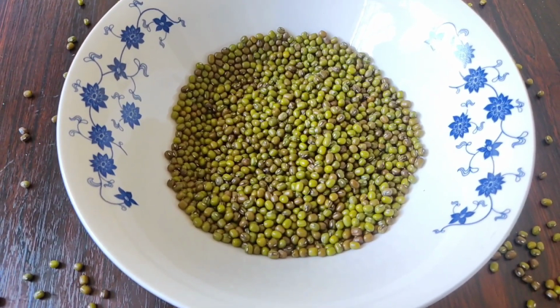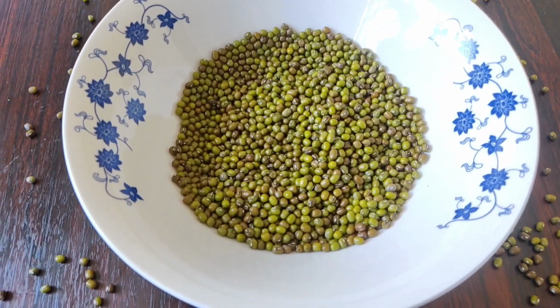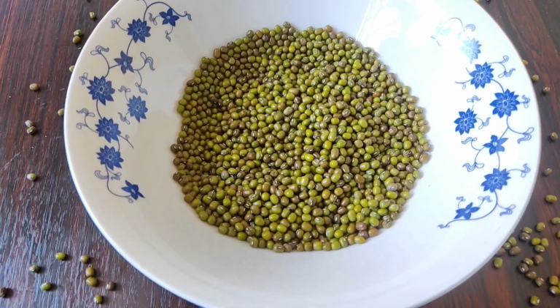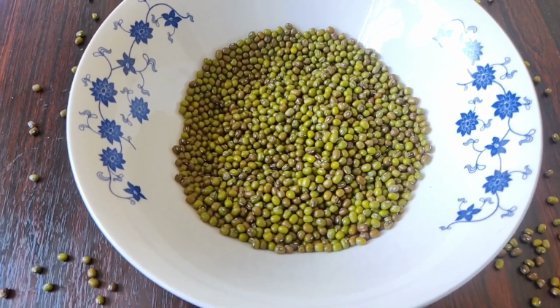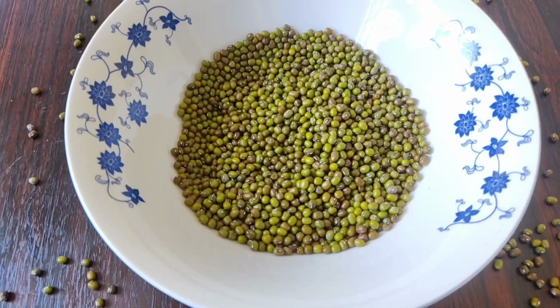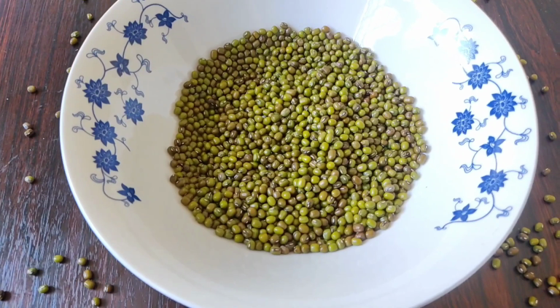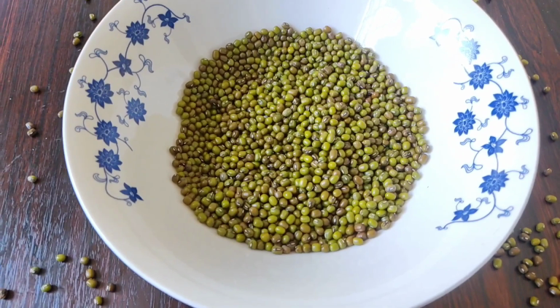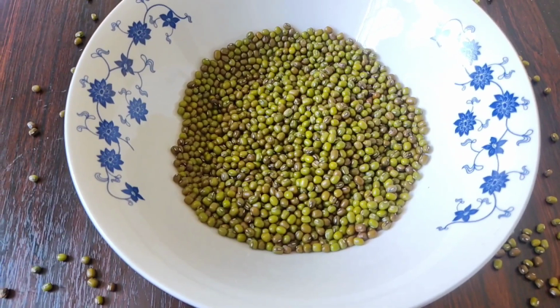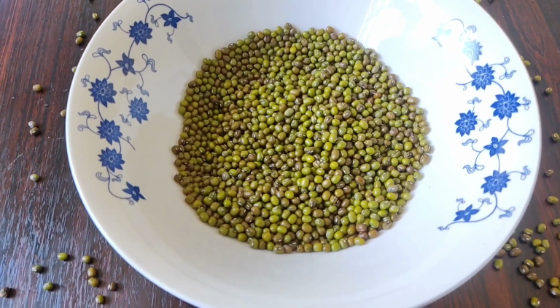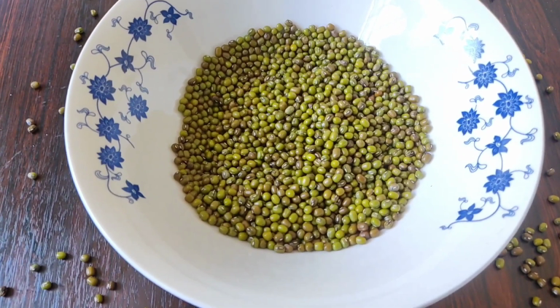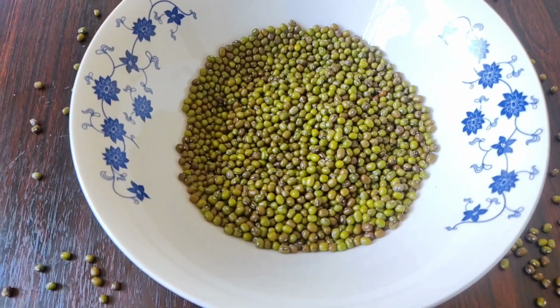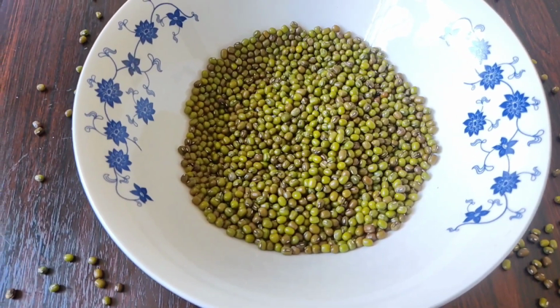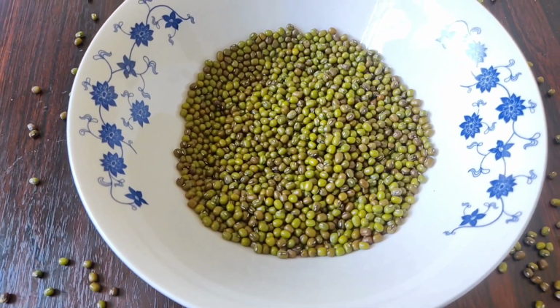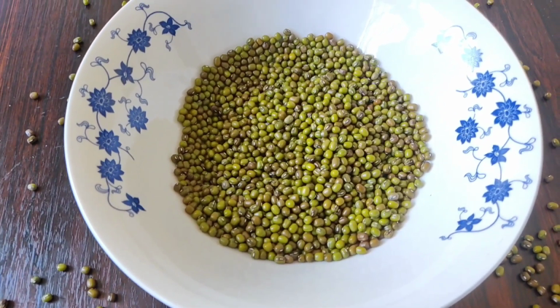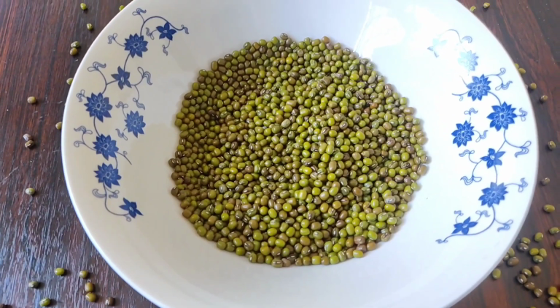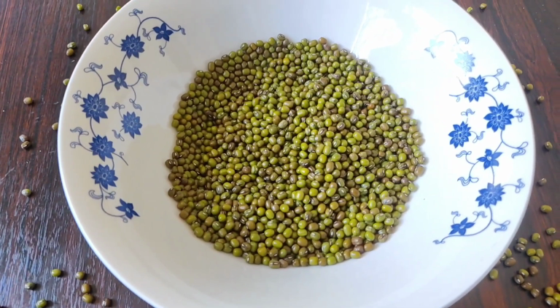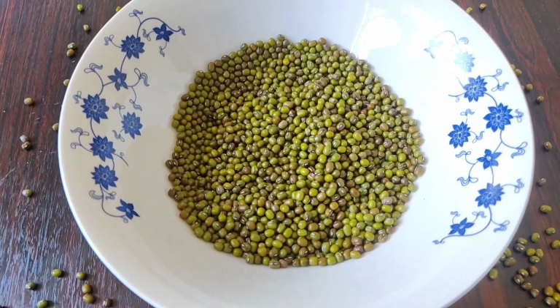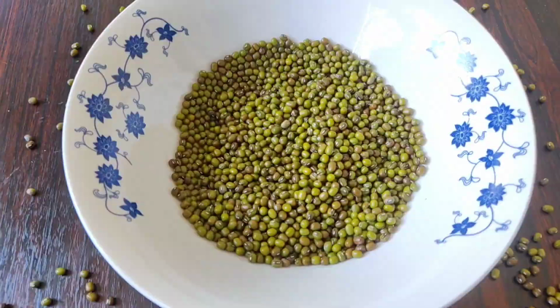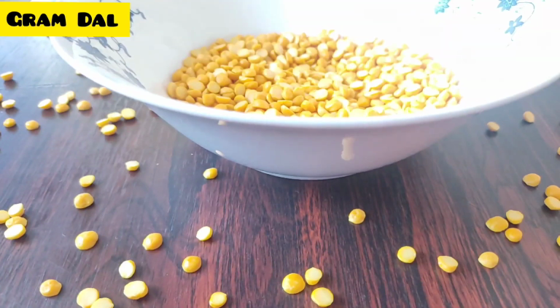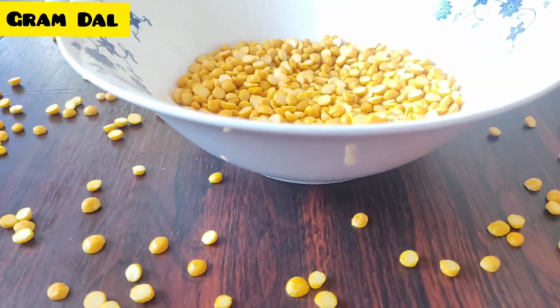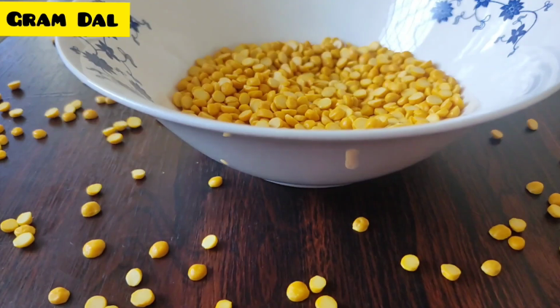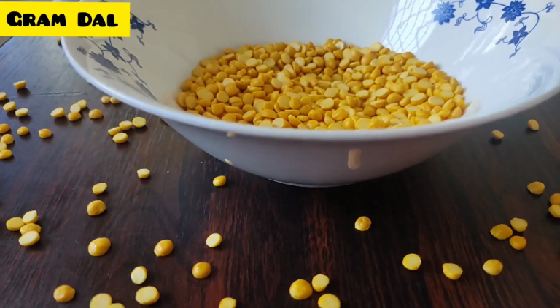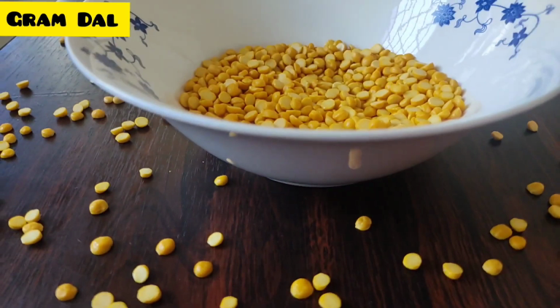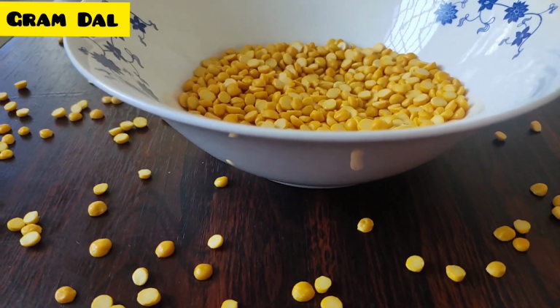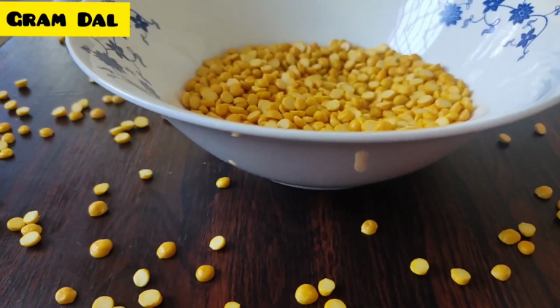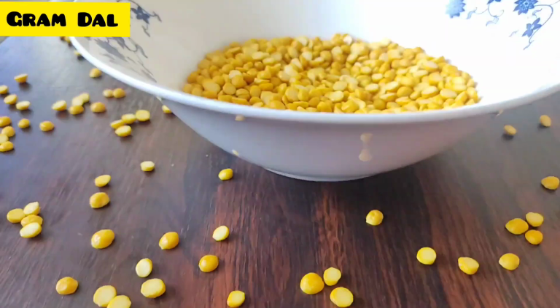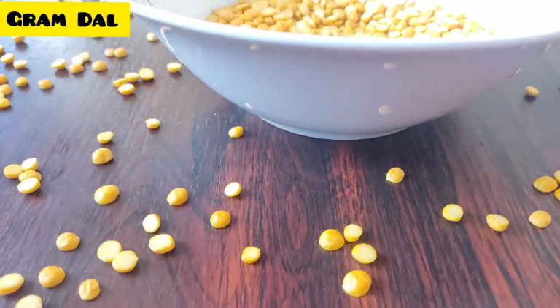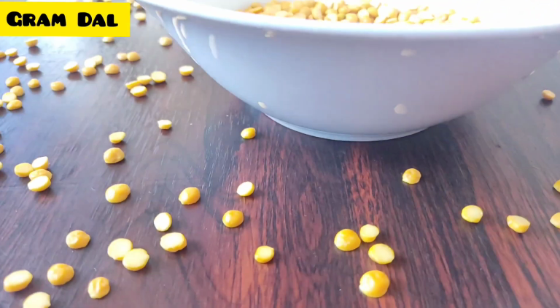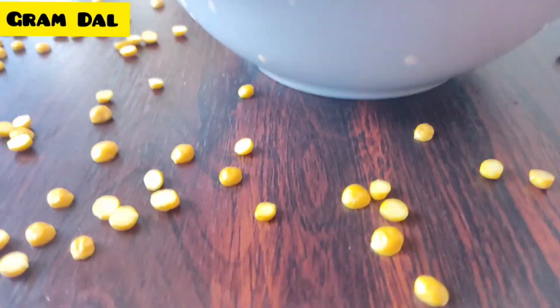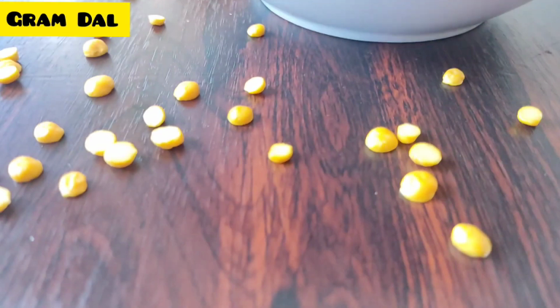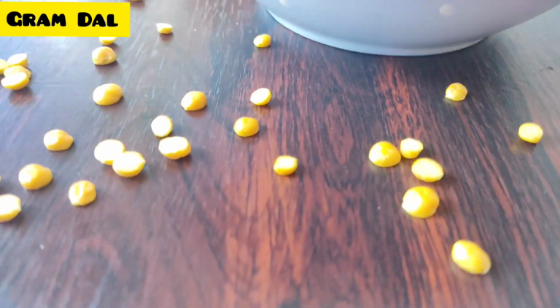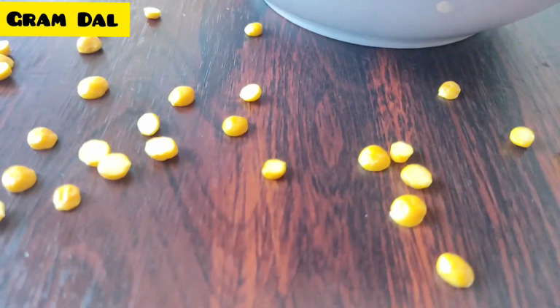We will put our first ingredient, green grams, into the mixture. We will add the next ingredient in the following step. We will add the same ingredient in the container. This is the gram flour (gram-thal).